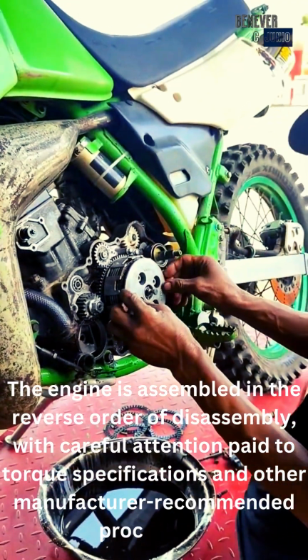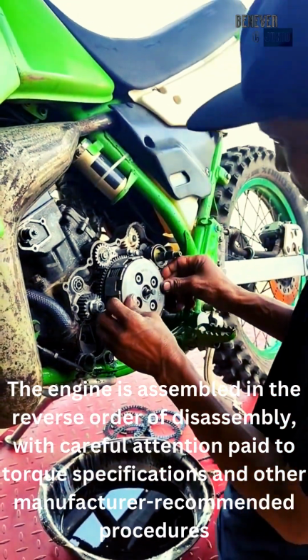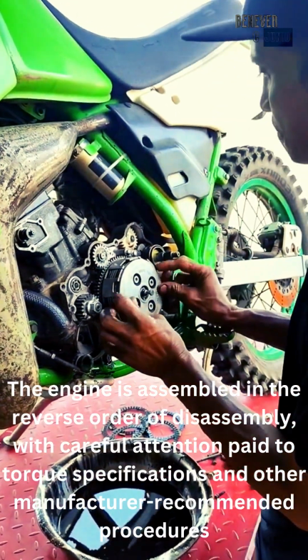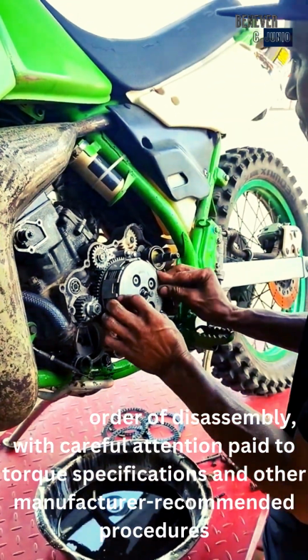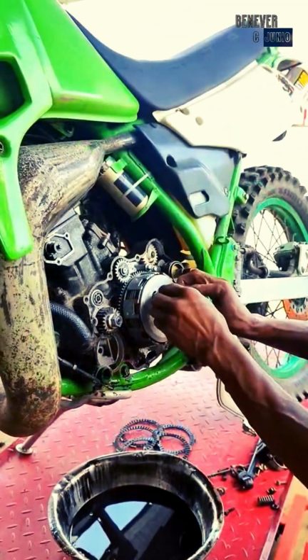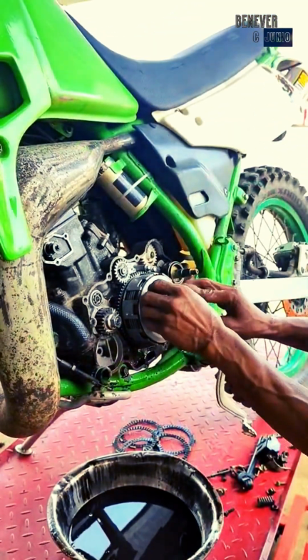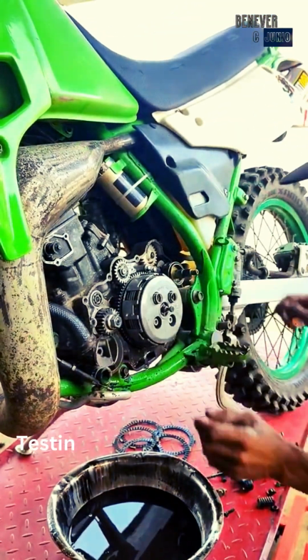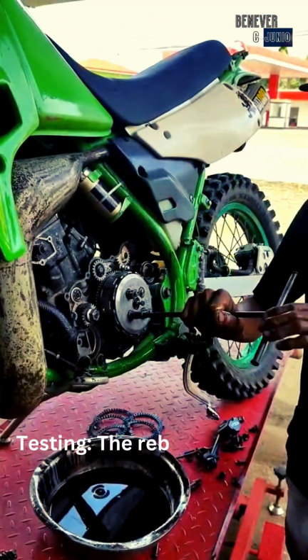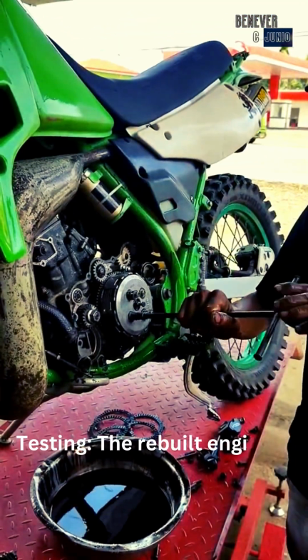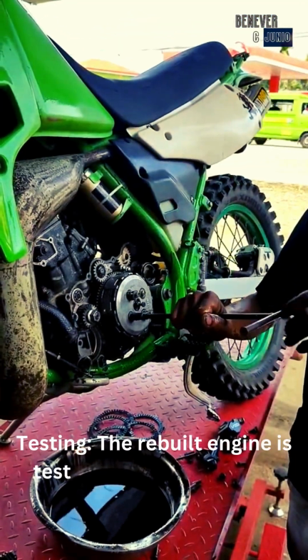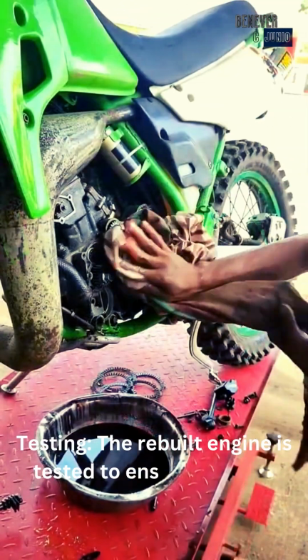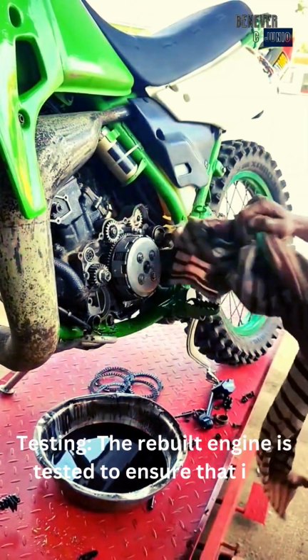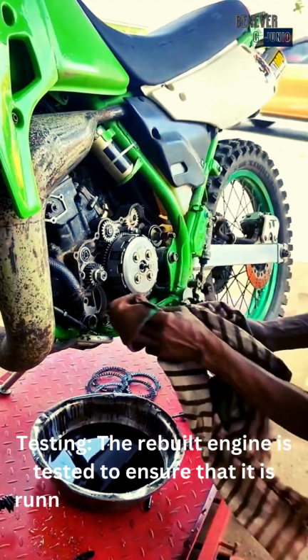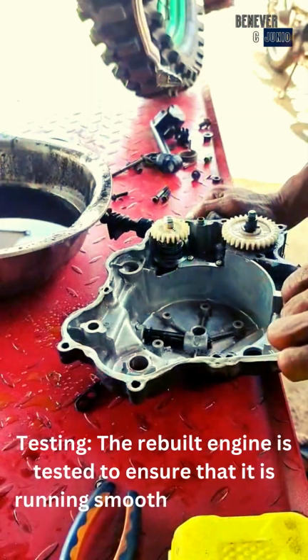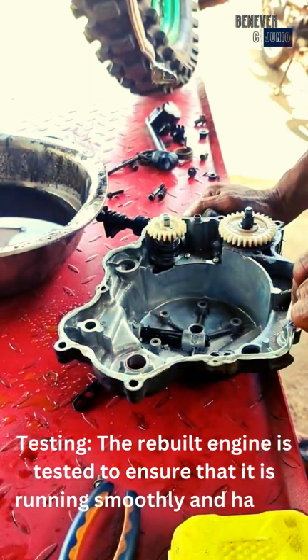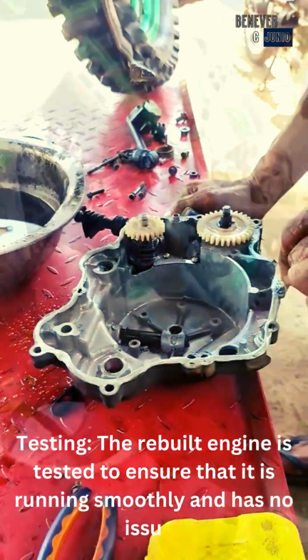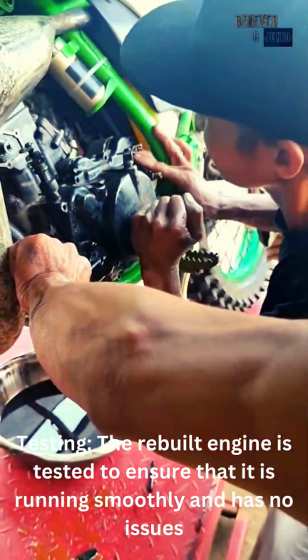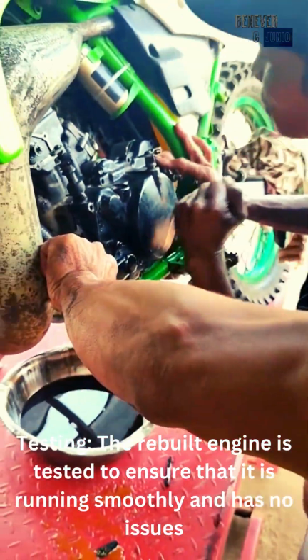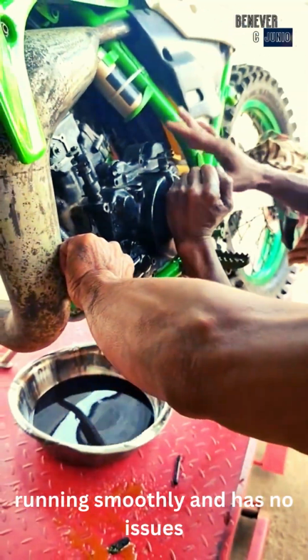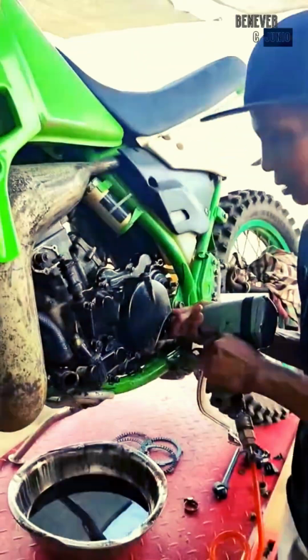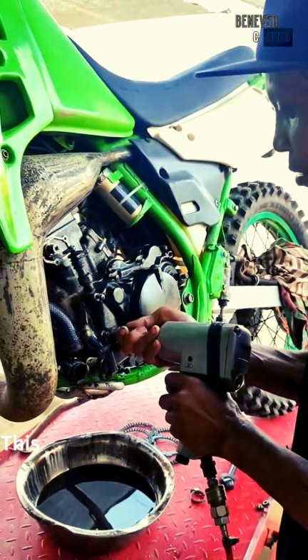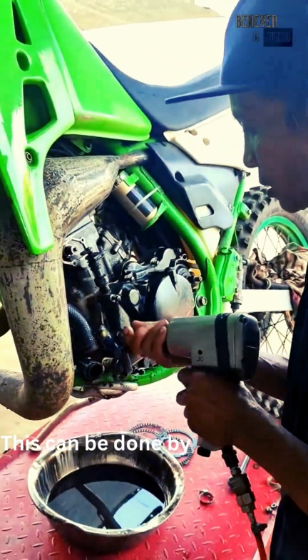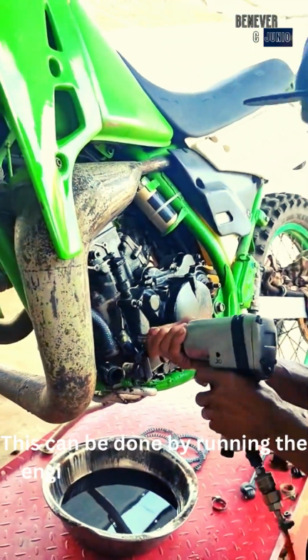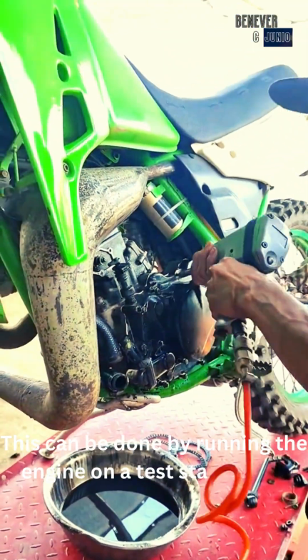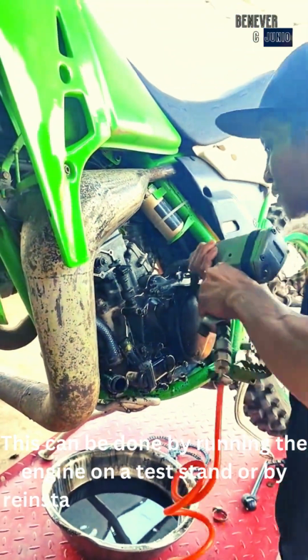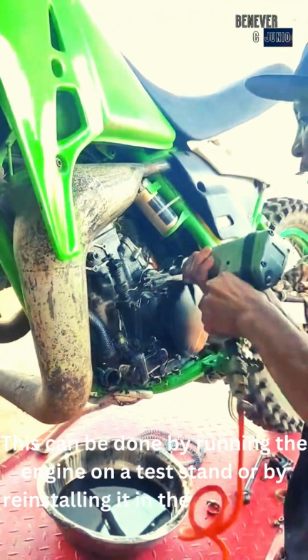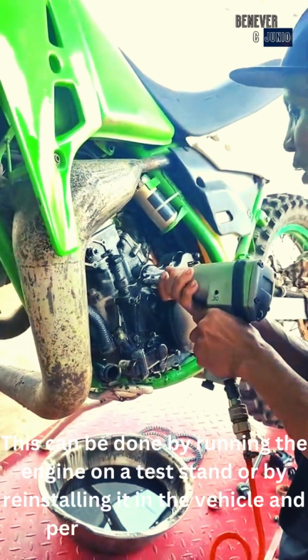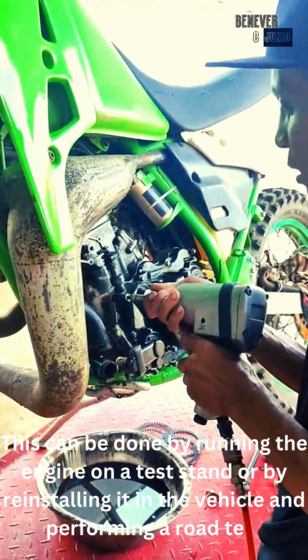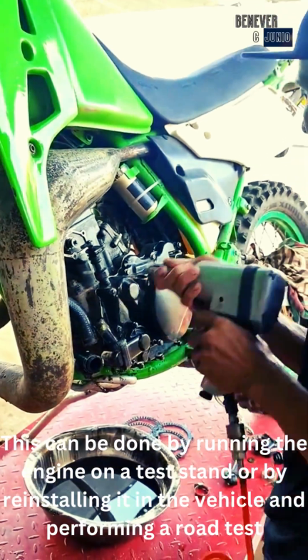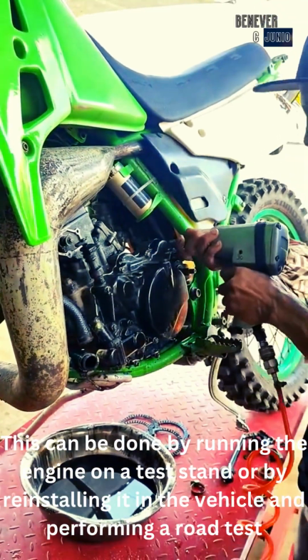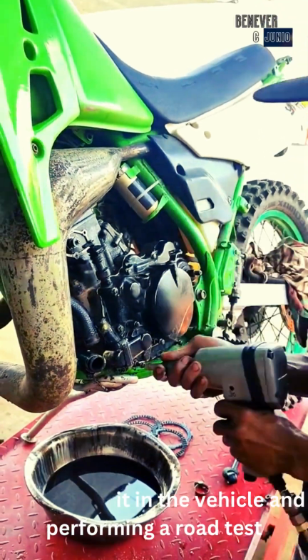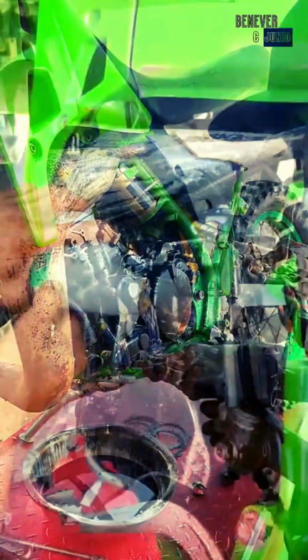Testing: the rebuilt engine is tested to ensure that it is running smoothly and has no issues. This can be done by running the engine on a test stand, or by reinstalling it in the vehicle and performing a road test.